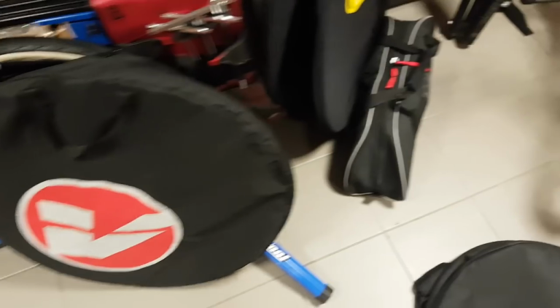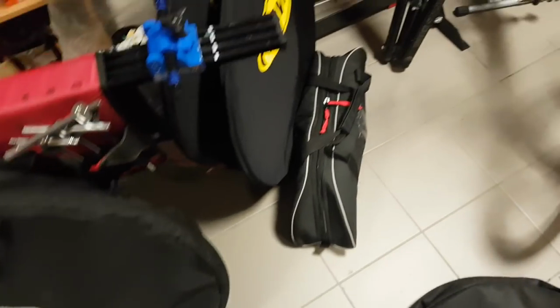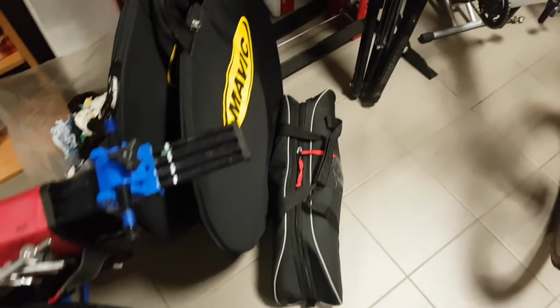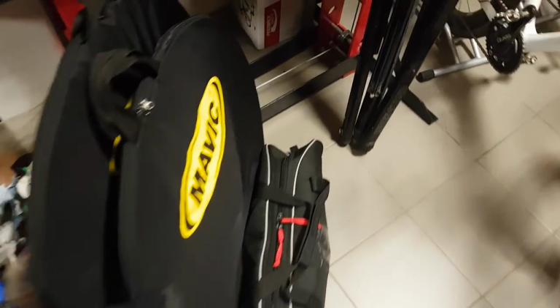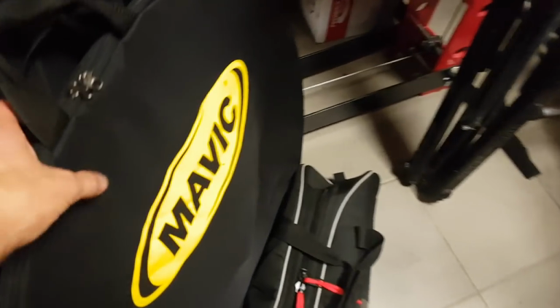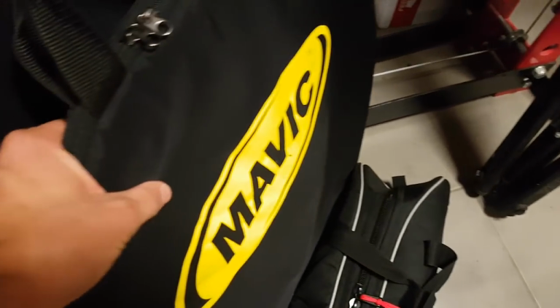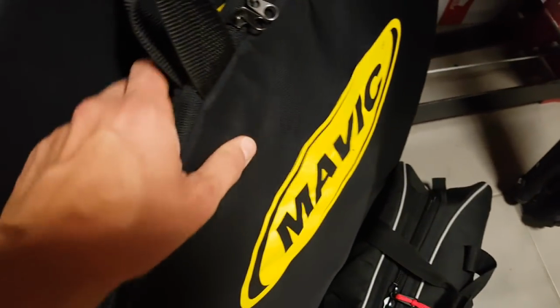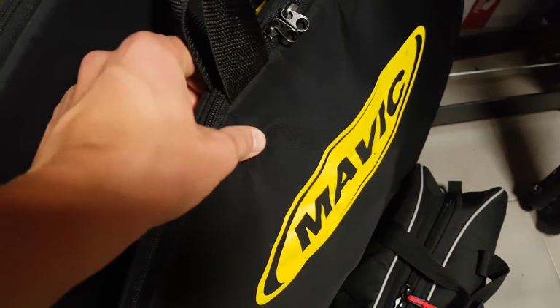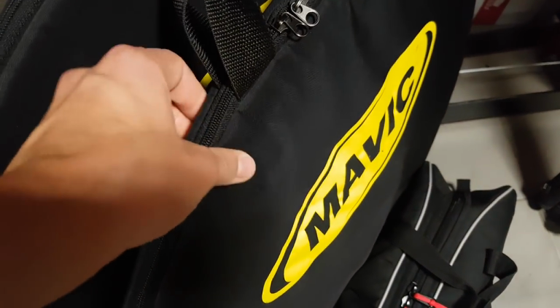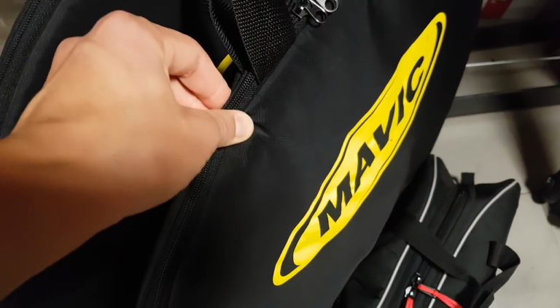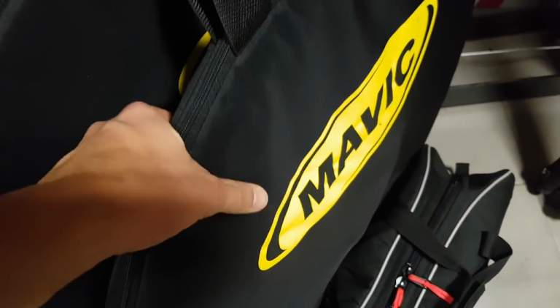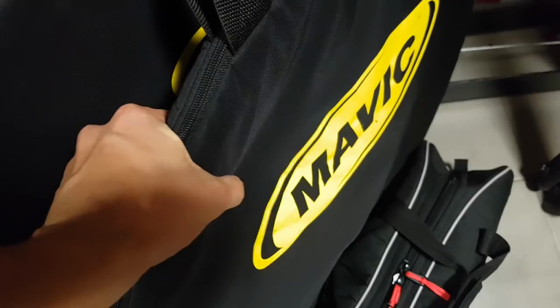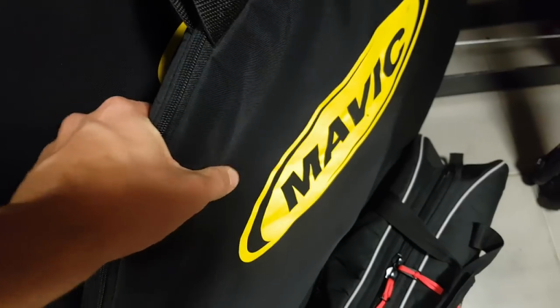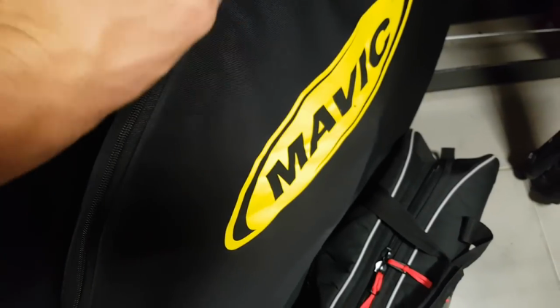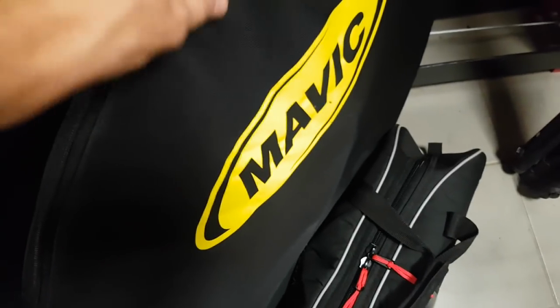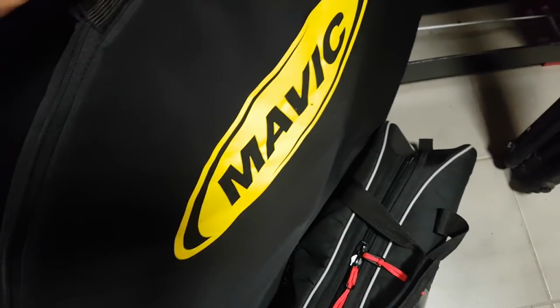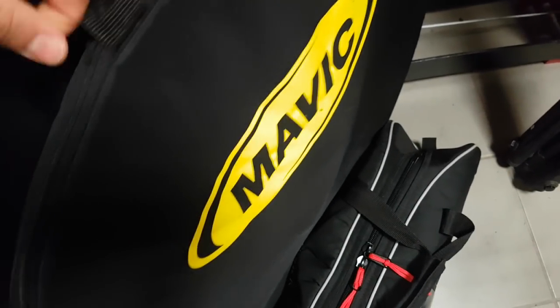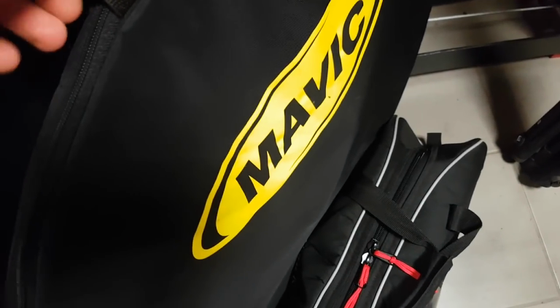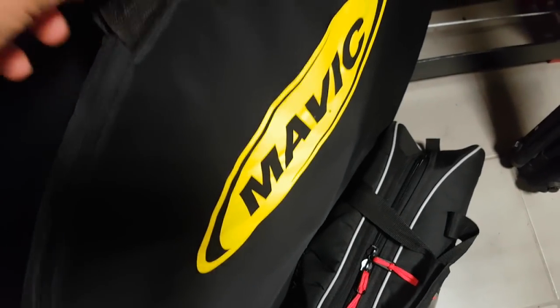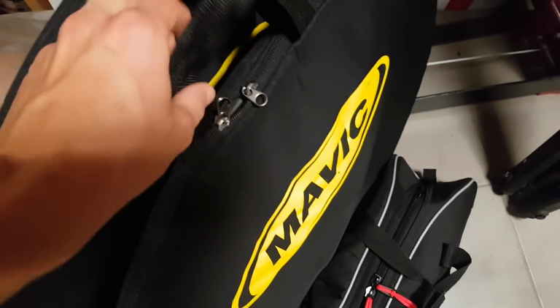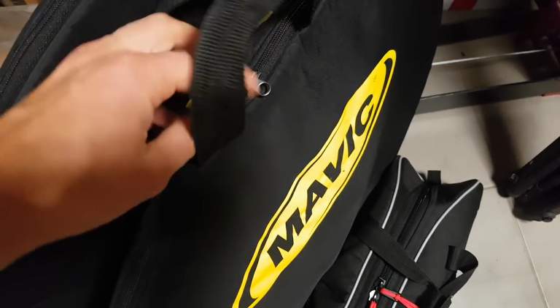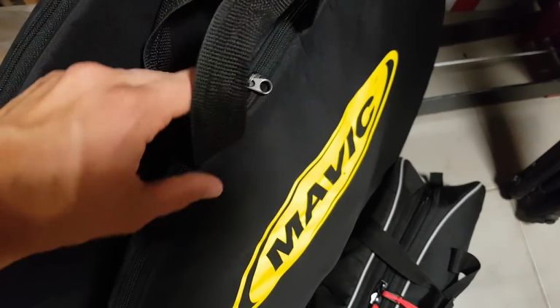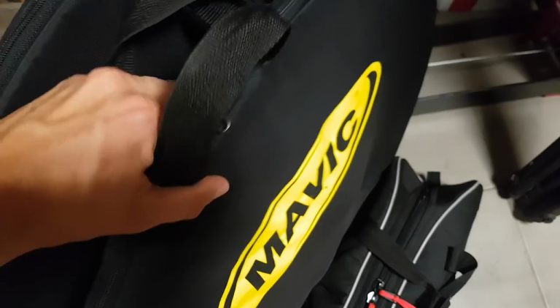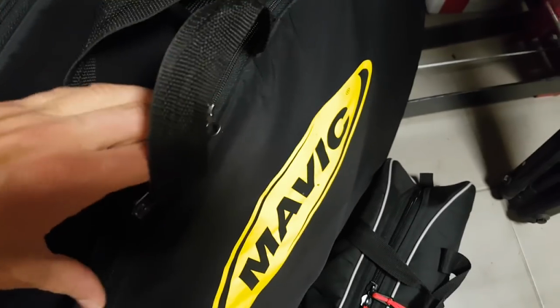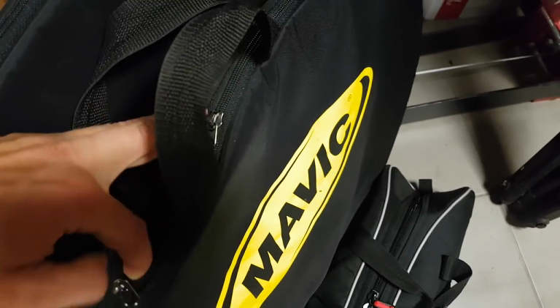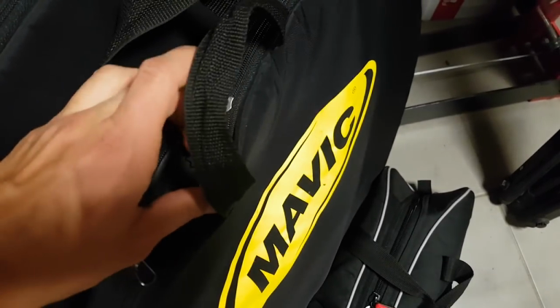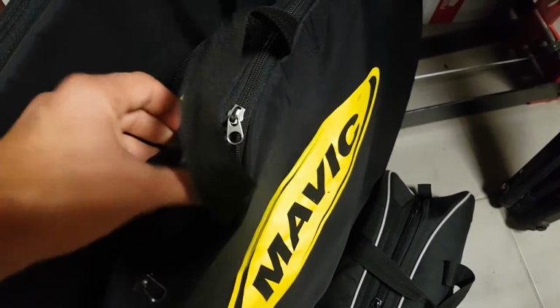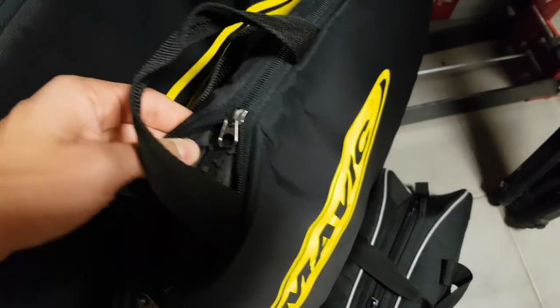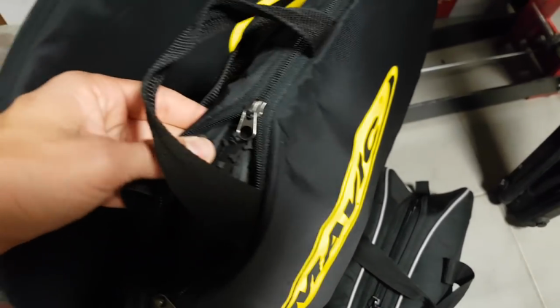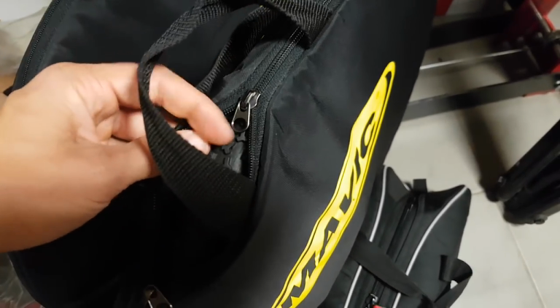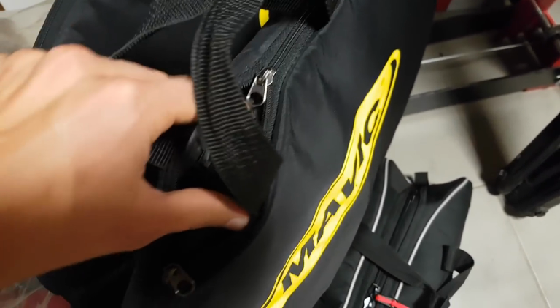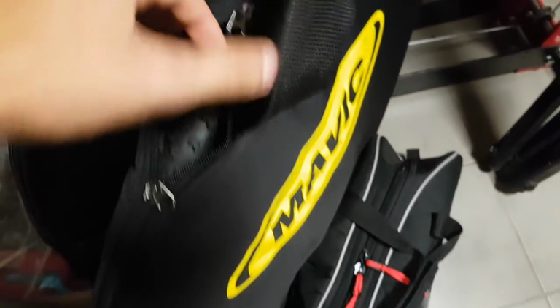Then there are other ones like this single one from Mavic. This one is lightly padded but nothing special — it isn't going to be too protective, for example, on an airplane flight.